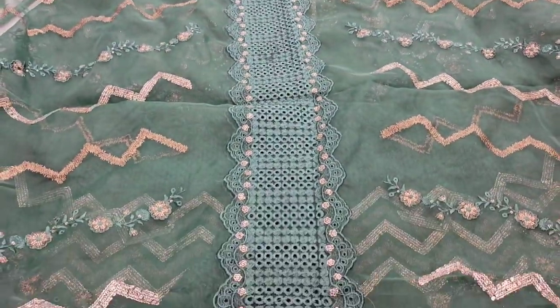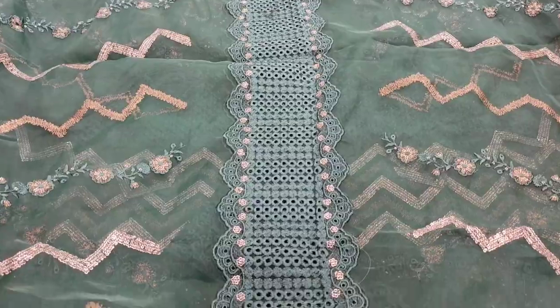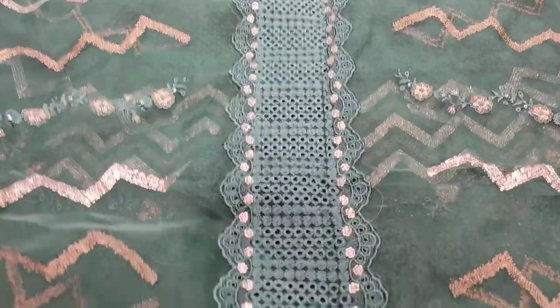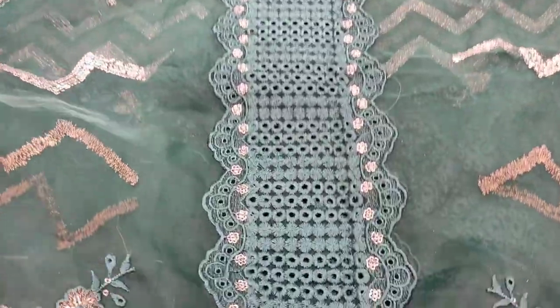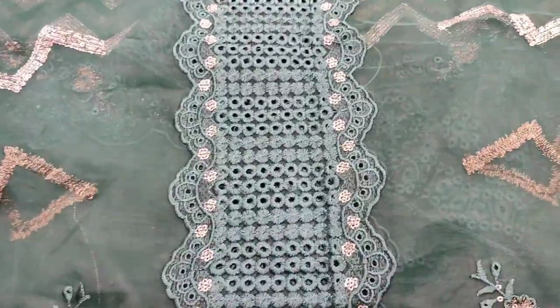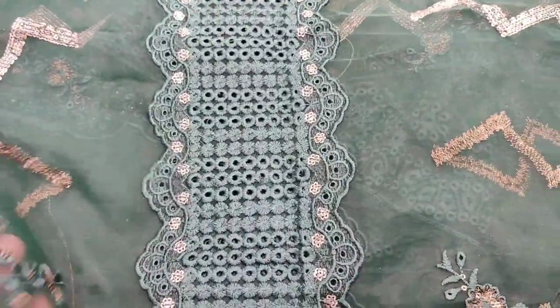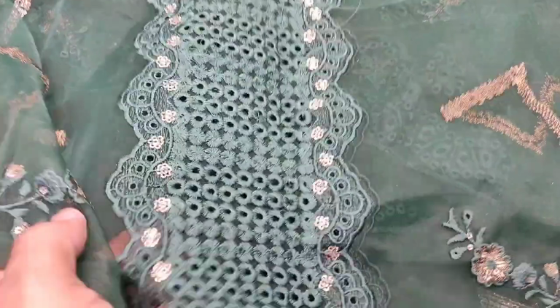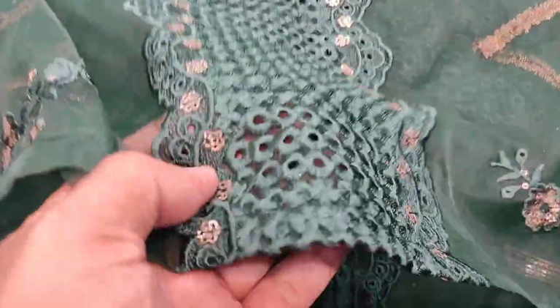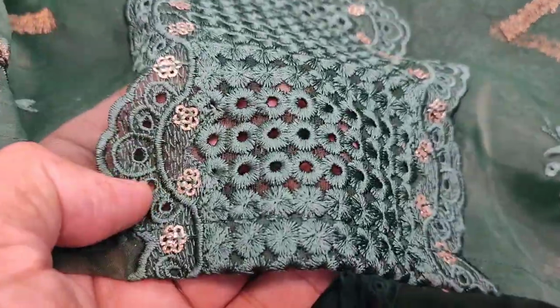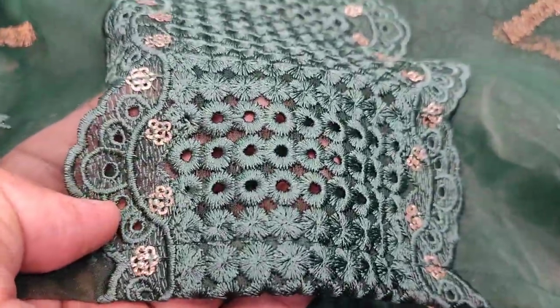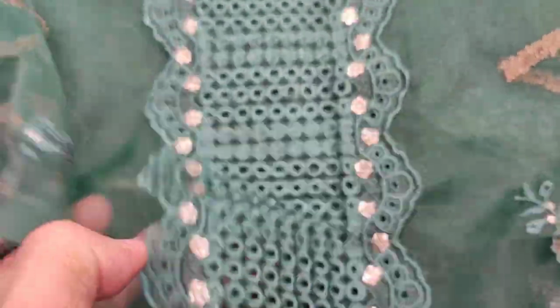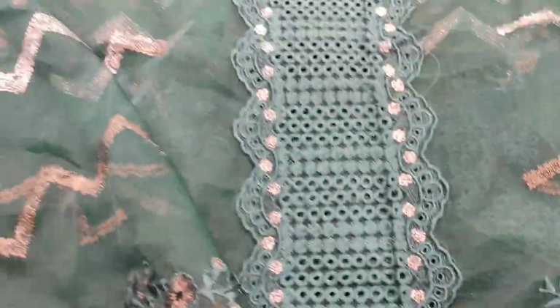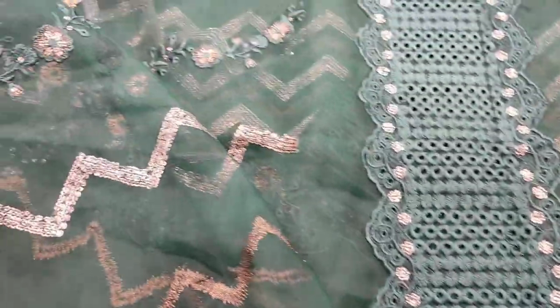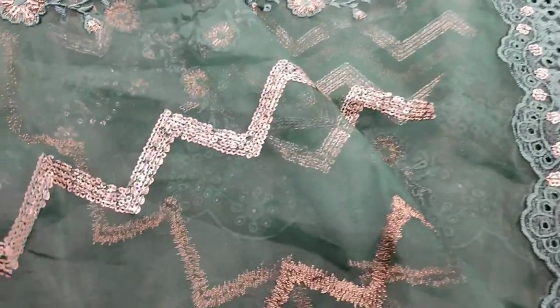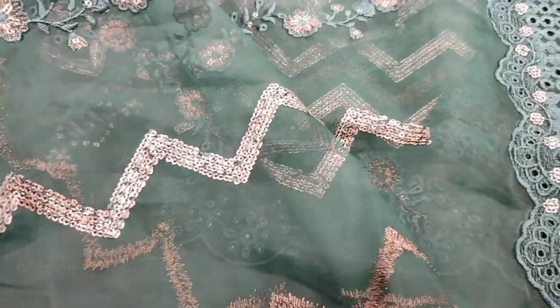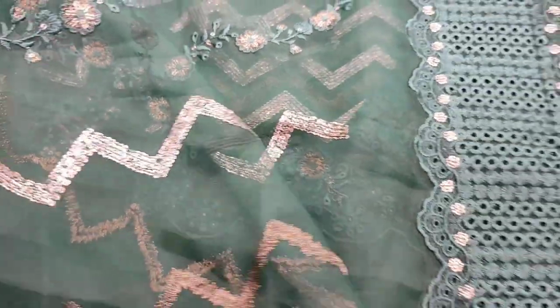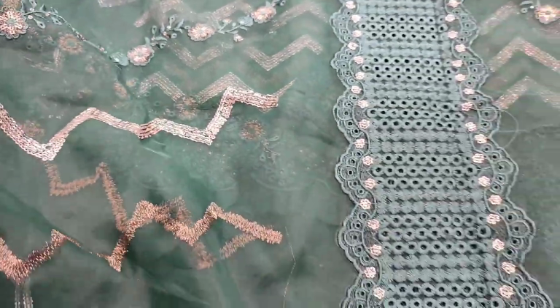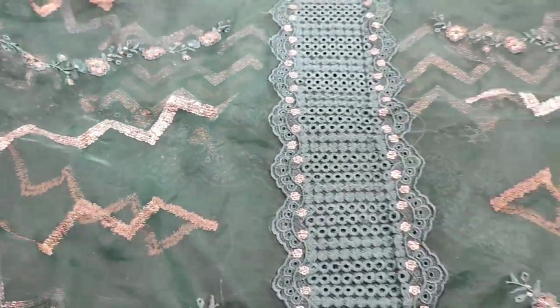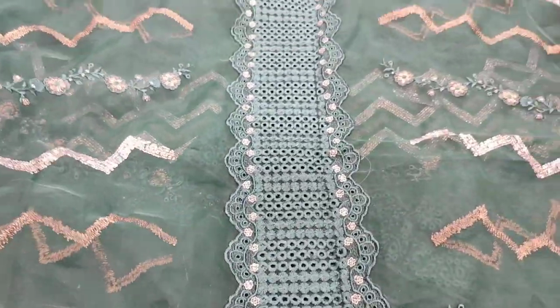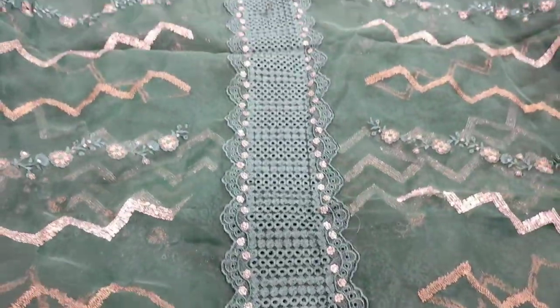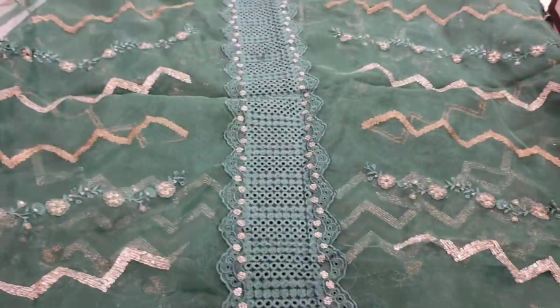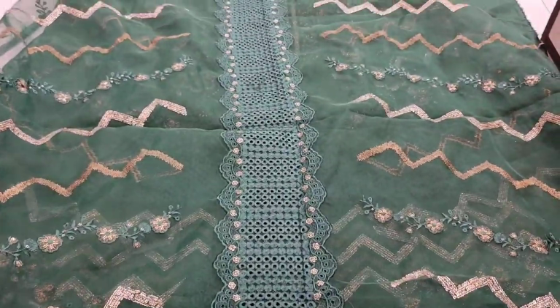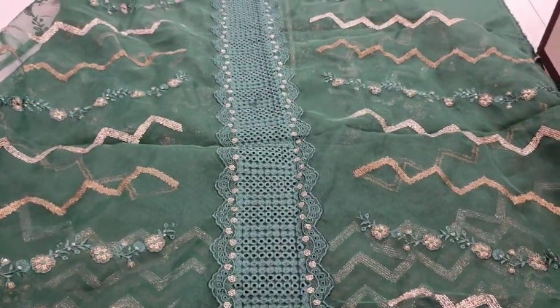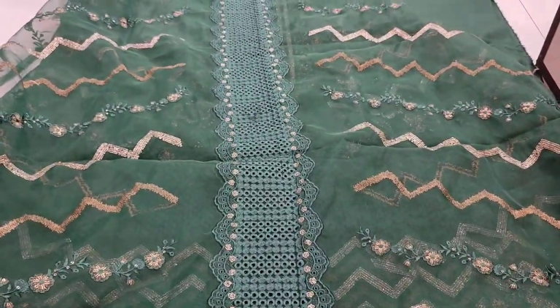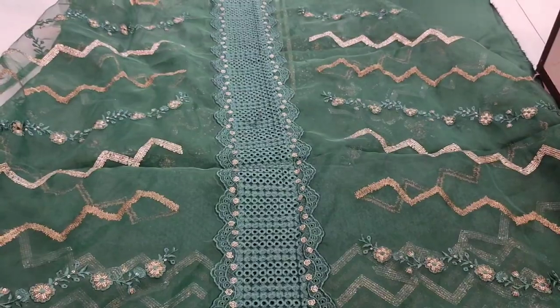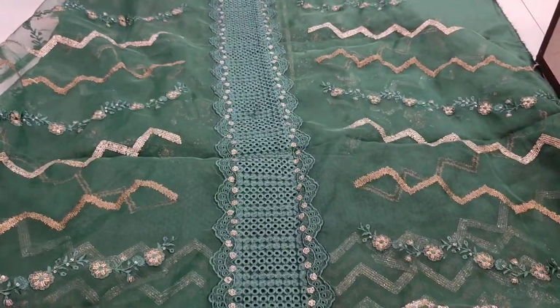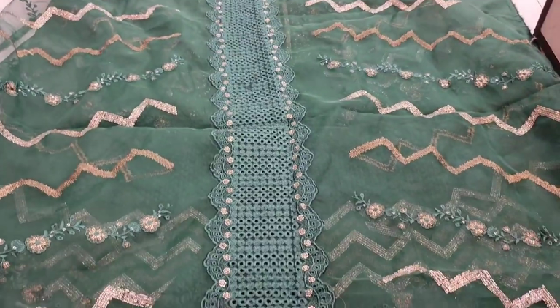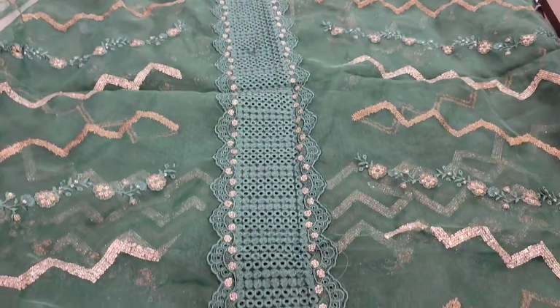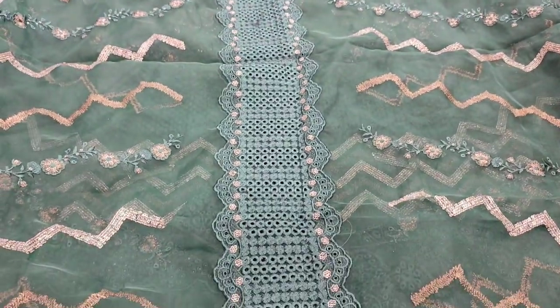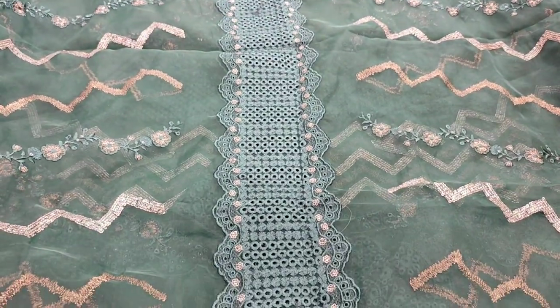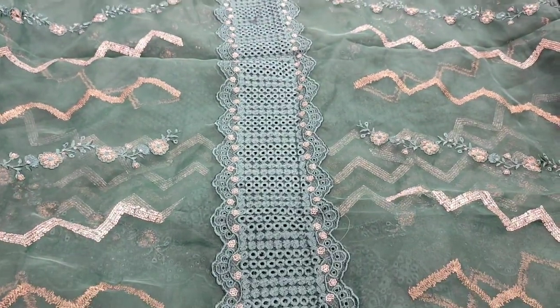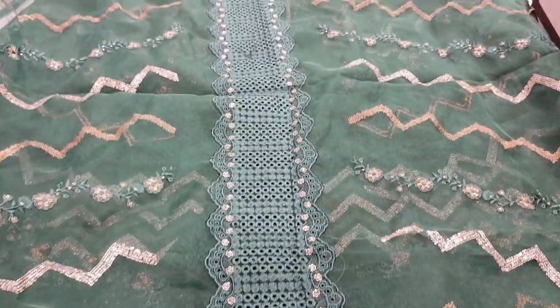The Embroidered Dupatta is a Fancy Dupatta, but this is a bit cotton mechanic. The top piece comes with 3 calling cards.